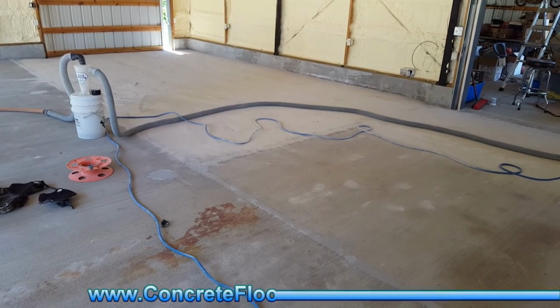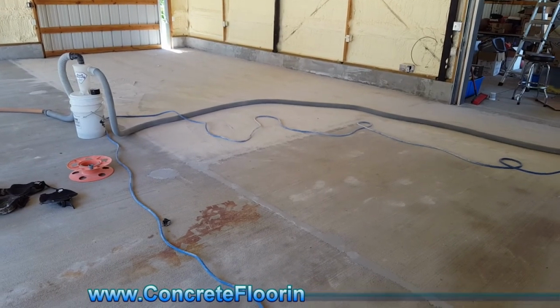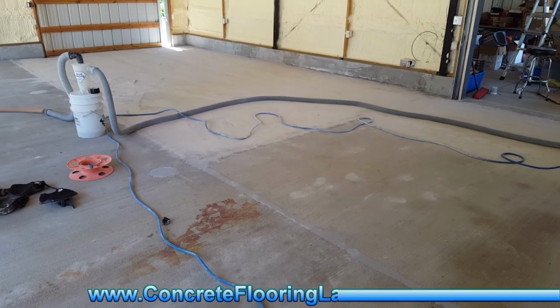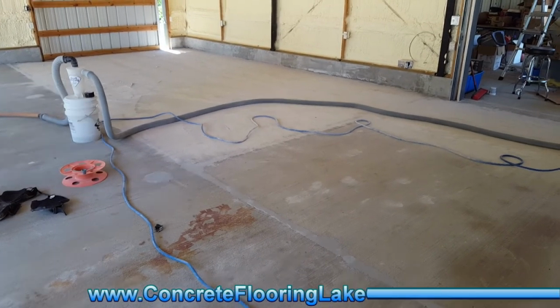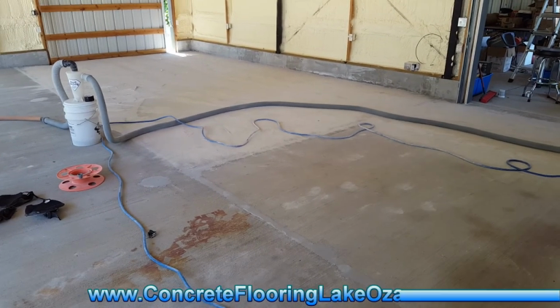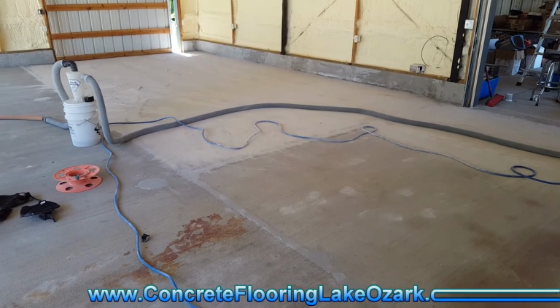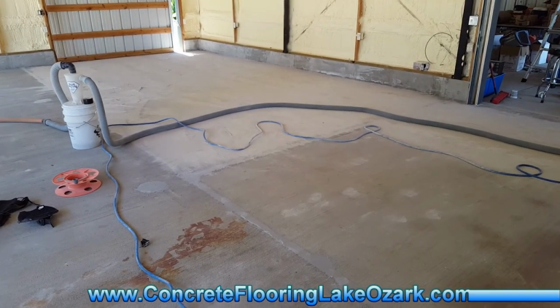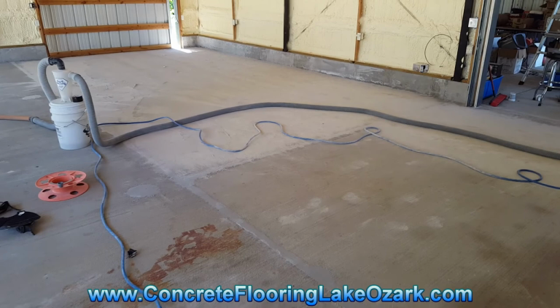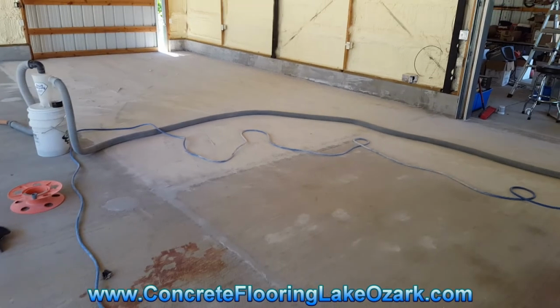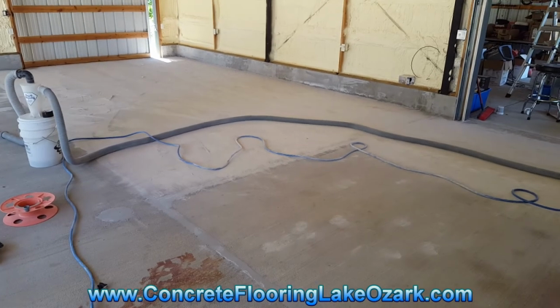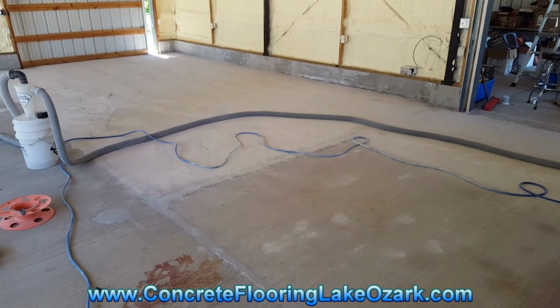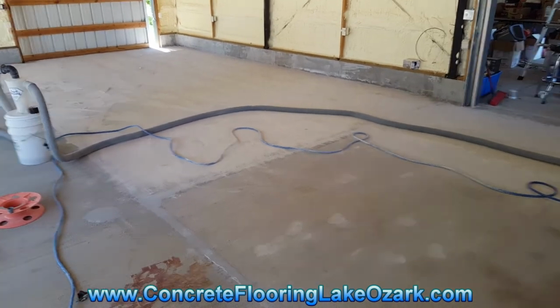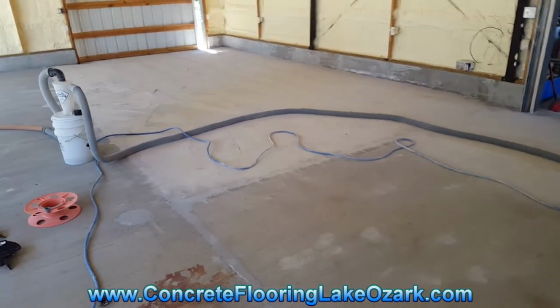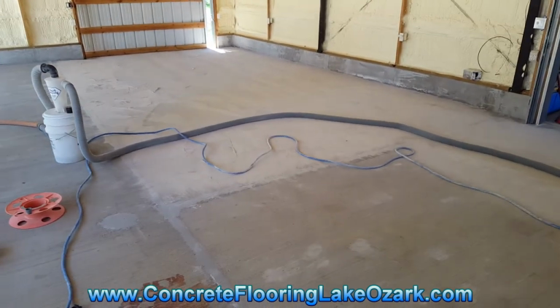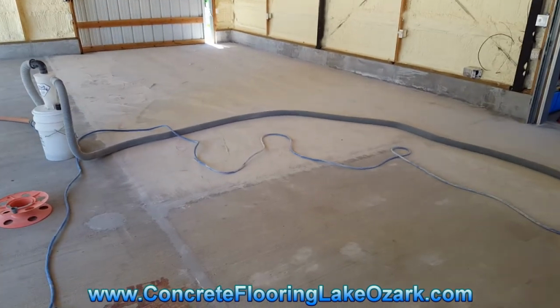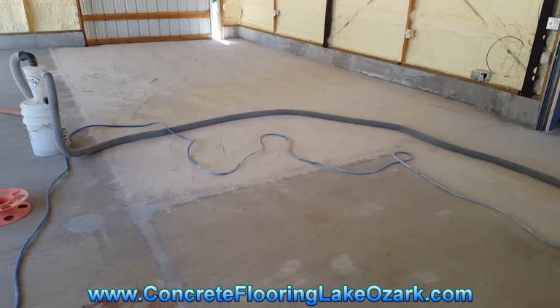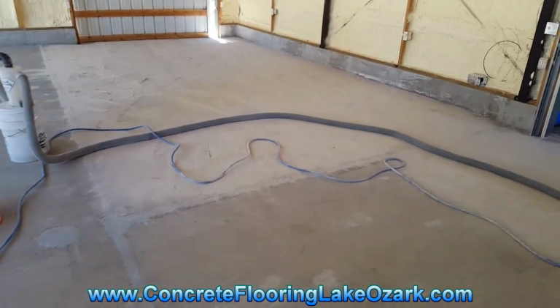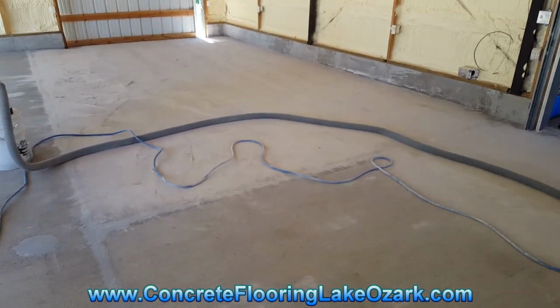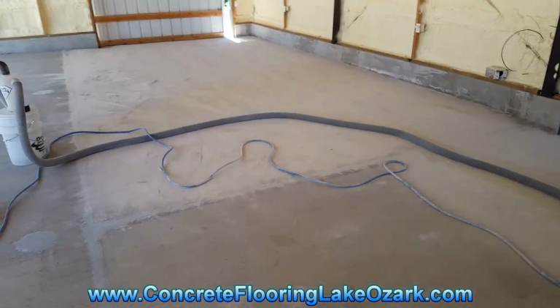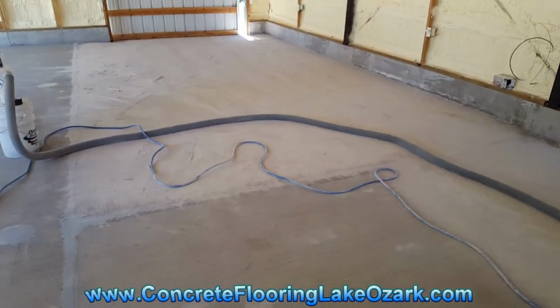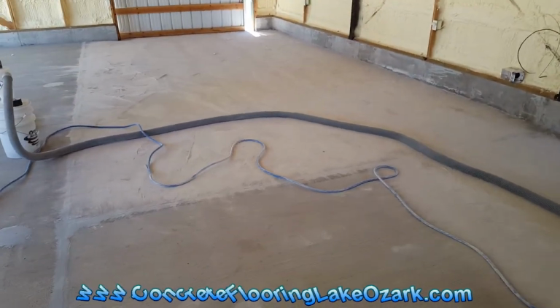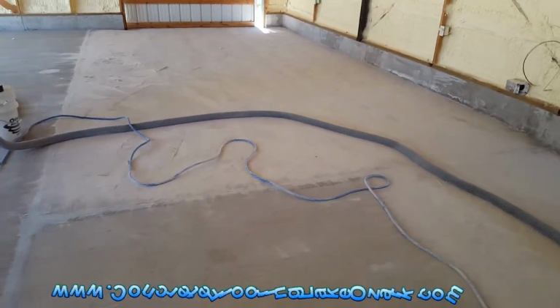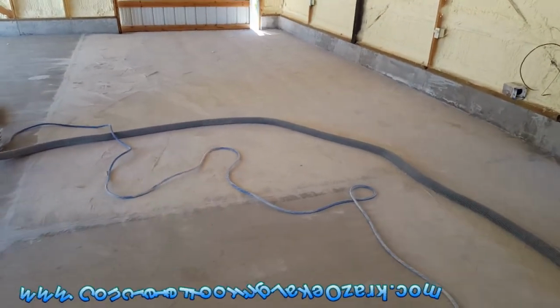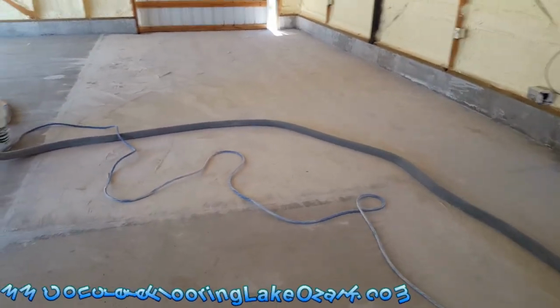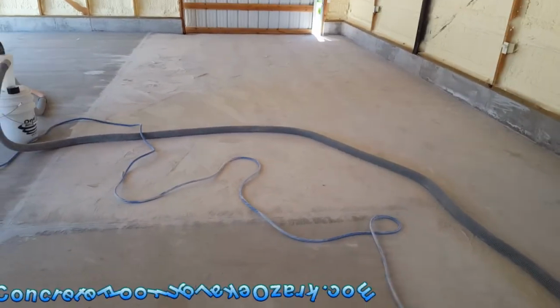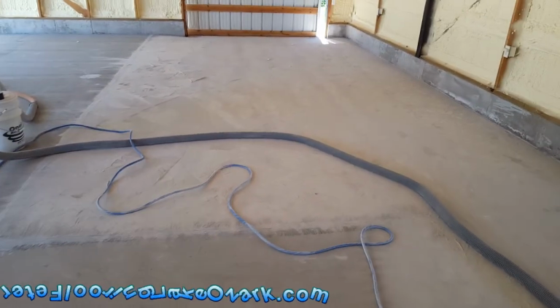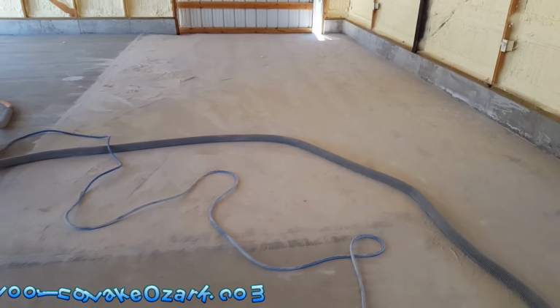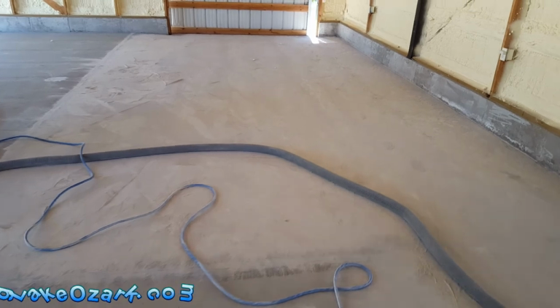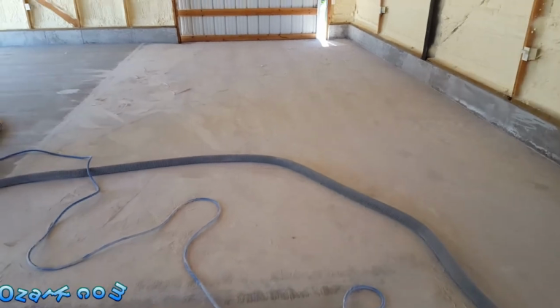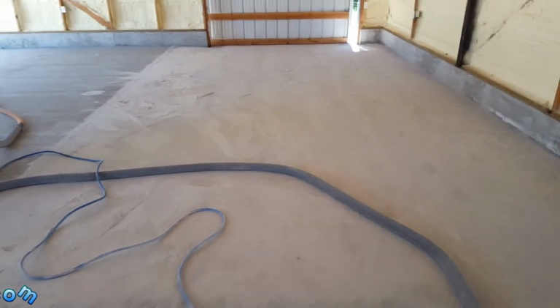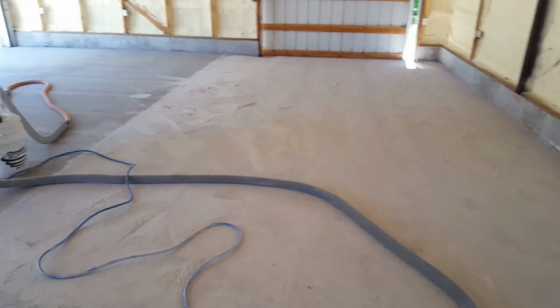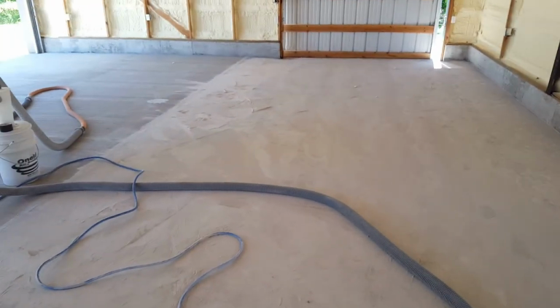Hey, this is Rick with Custom Concrete Design in Lake of the Ozarks. This week we're in Fairplay, Missouri. We've got this shop floor we're going to be putting the vinyl chip system on.